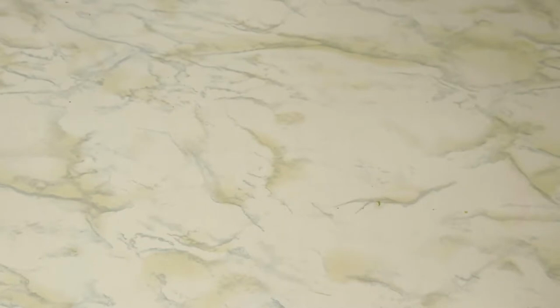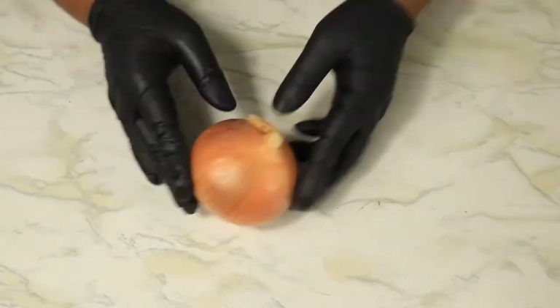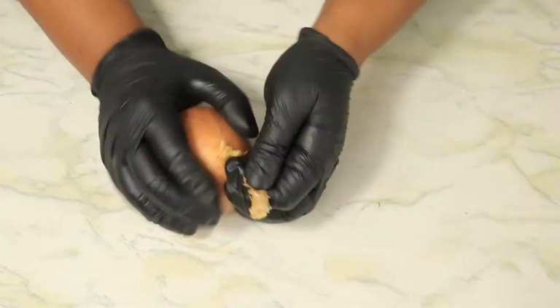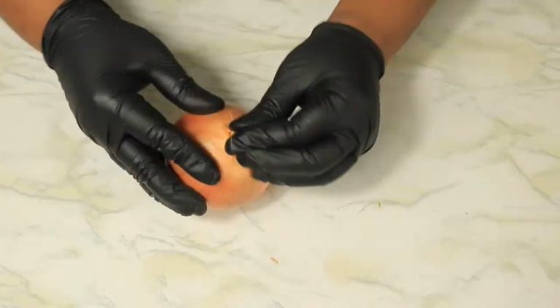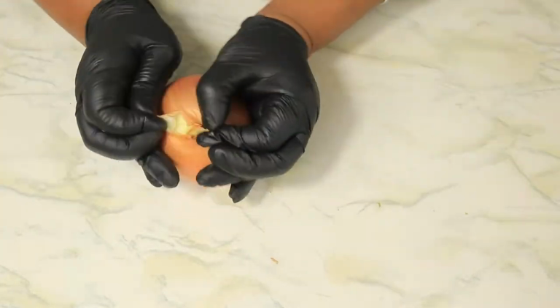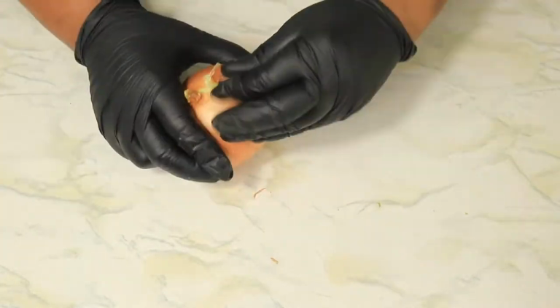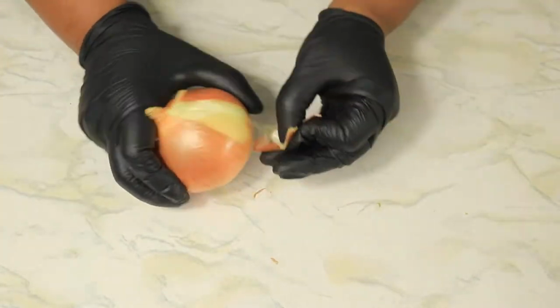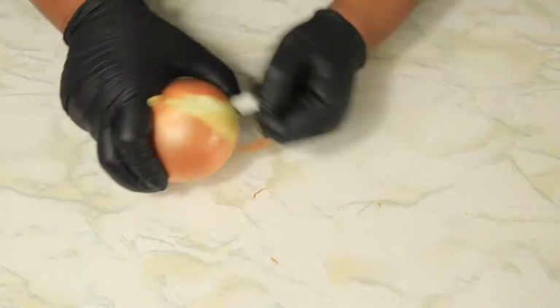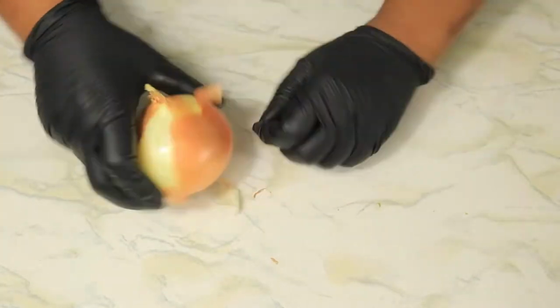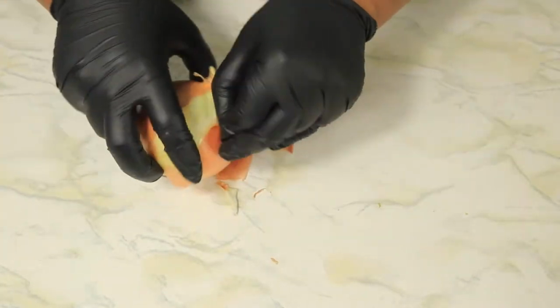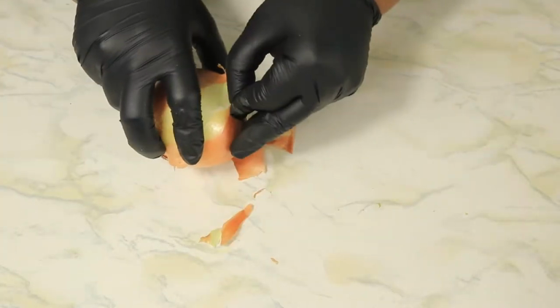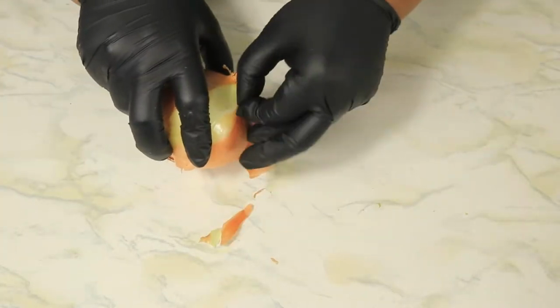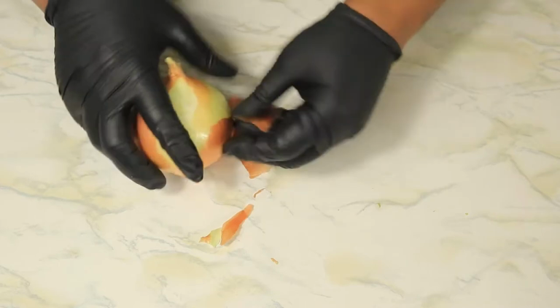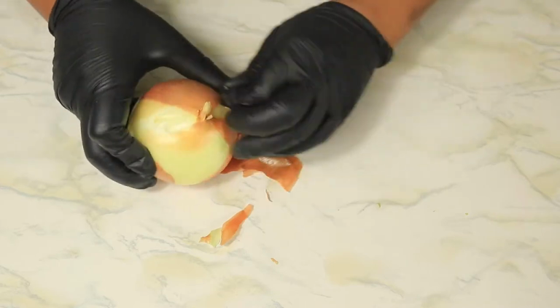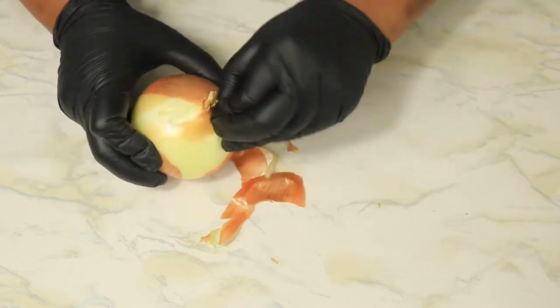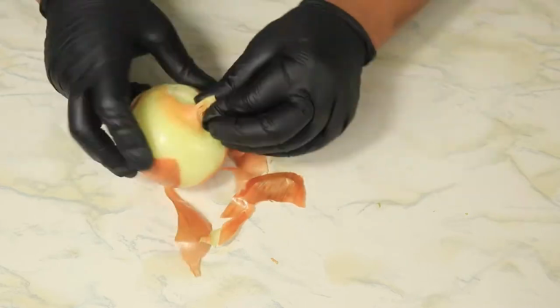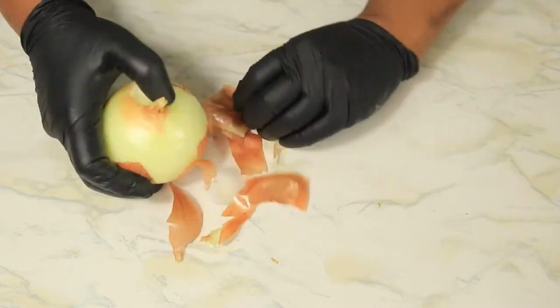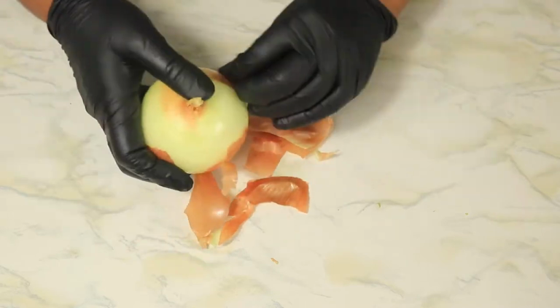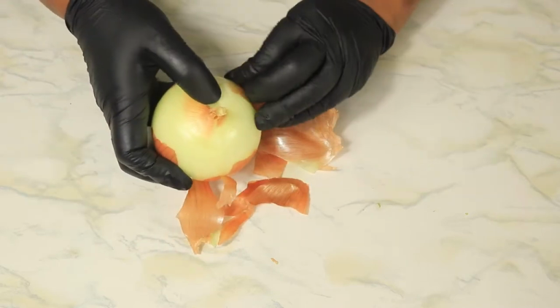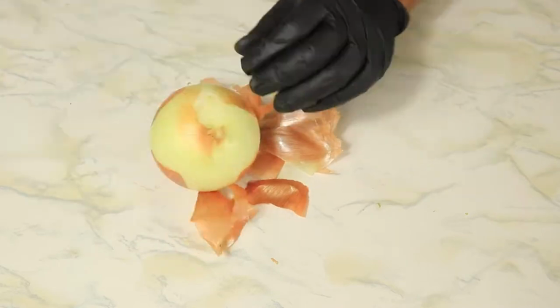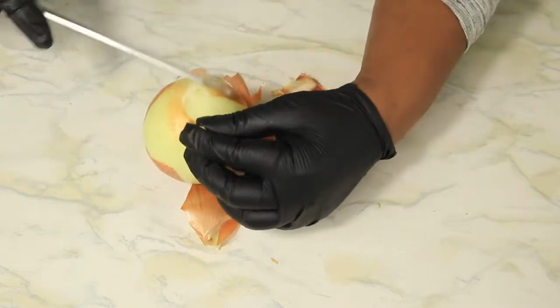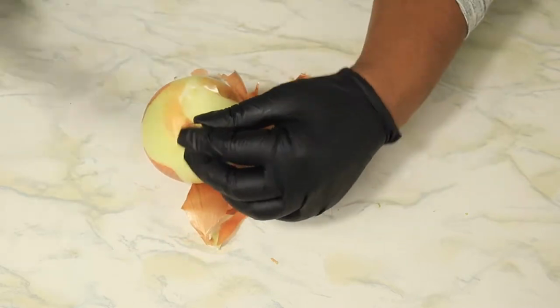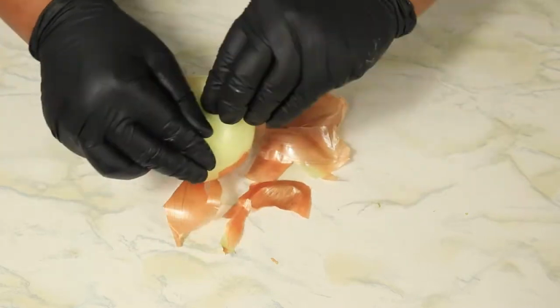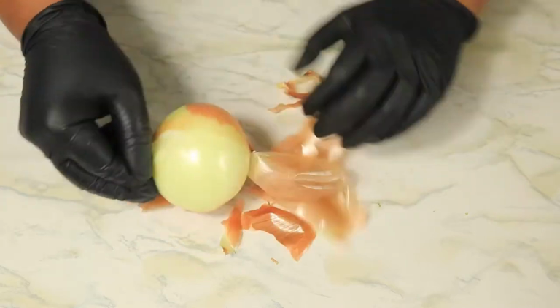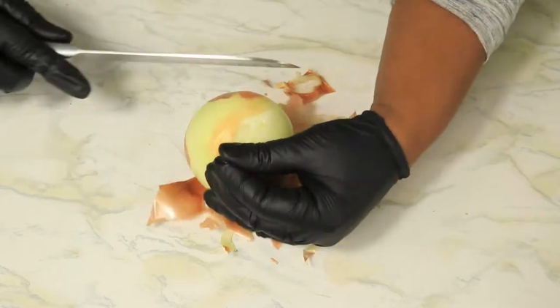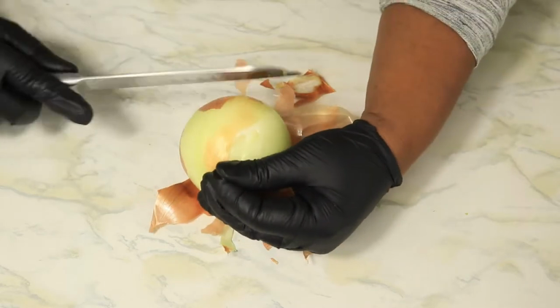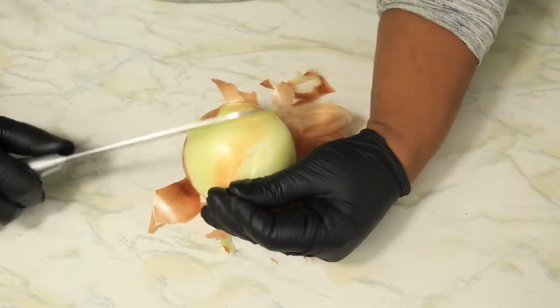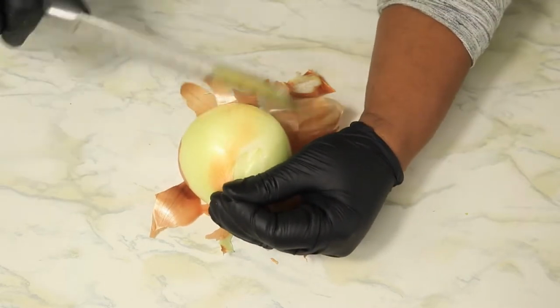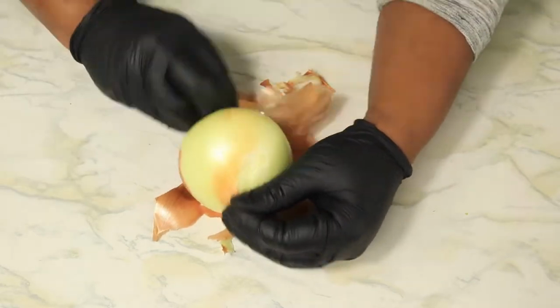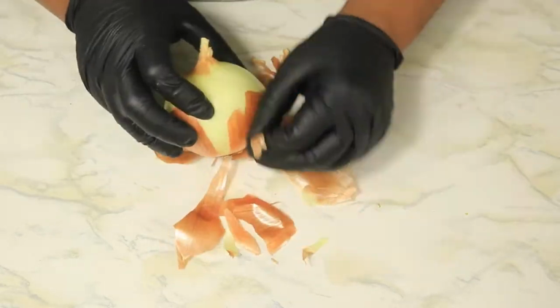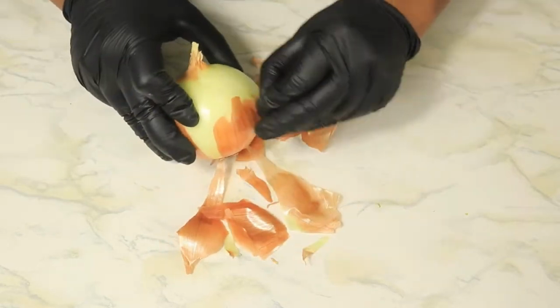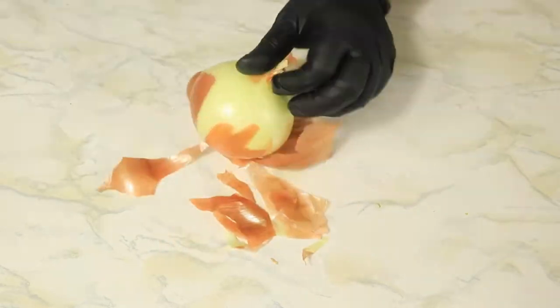In my green beans, I'm going to add some onions. The onions will help add flavor to the green beans along with the seasonings. I'm going to remove the outer layer of the onions and then slice them up into small pieces and set it to the side.